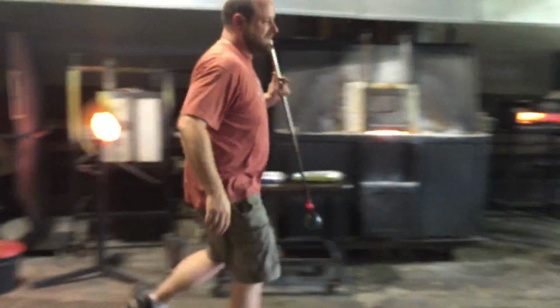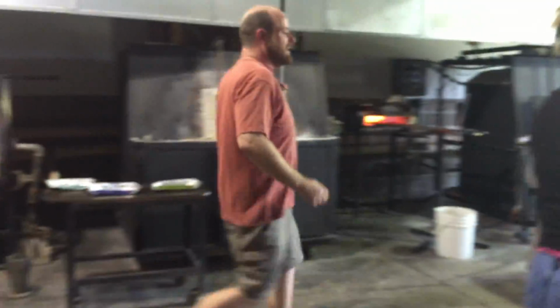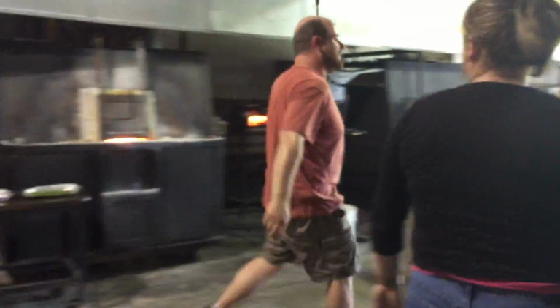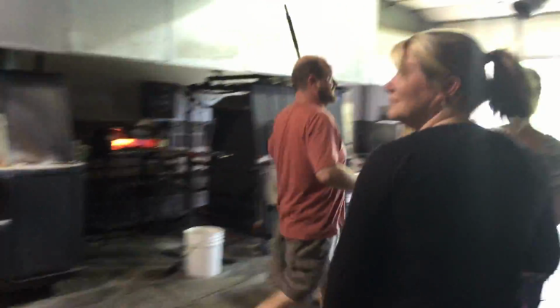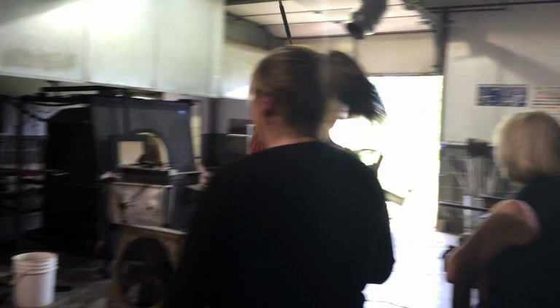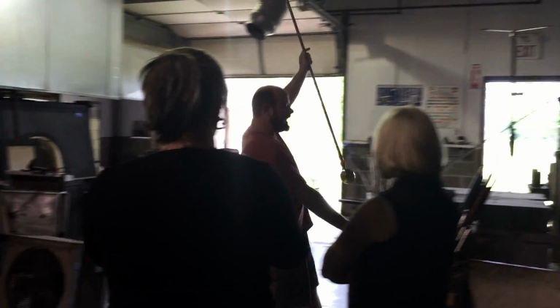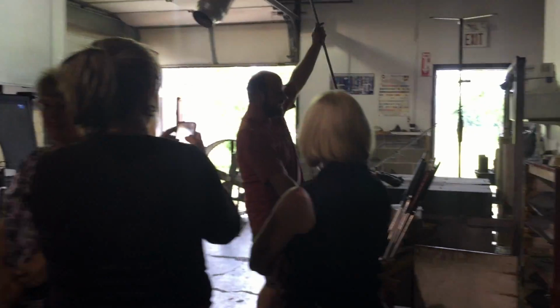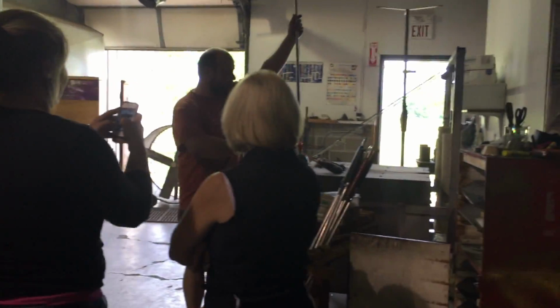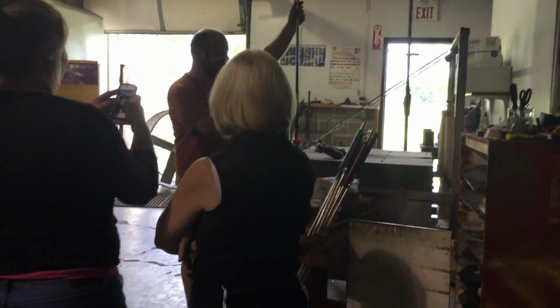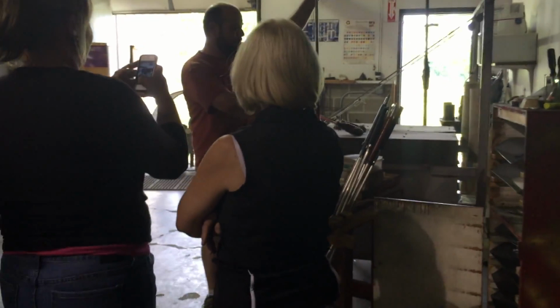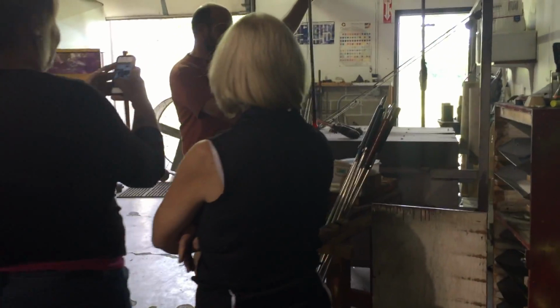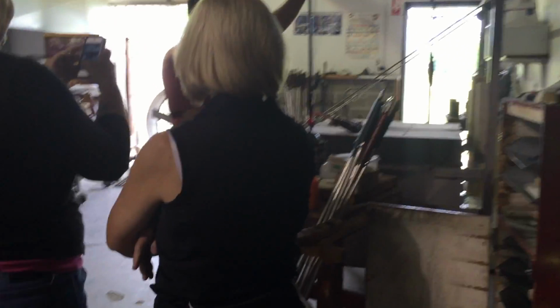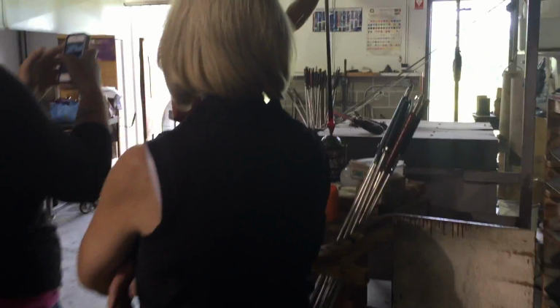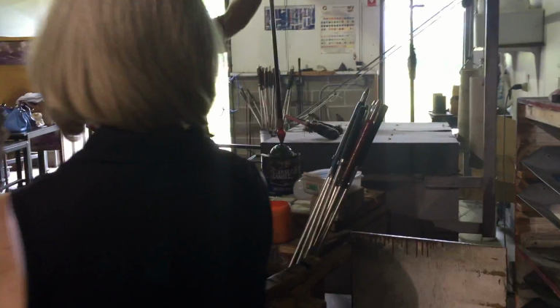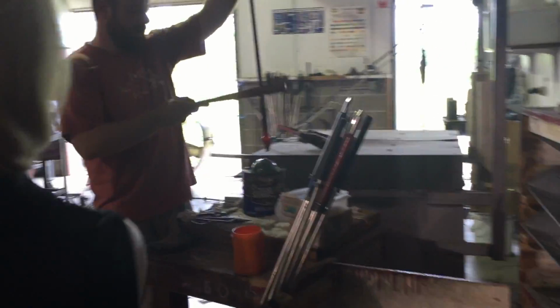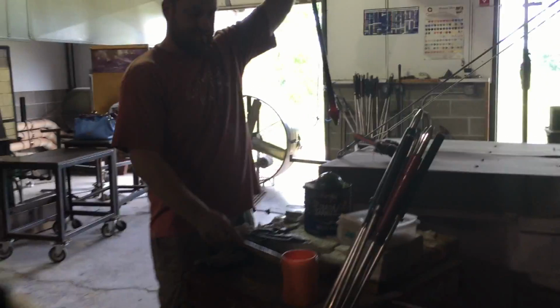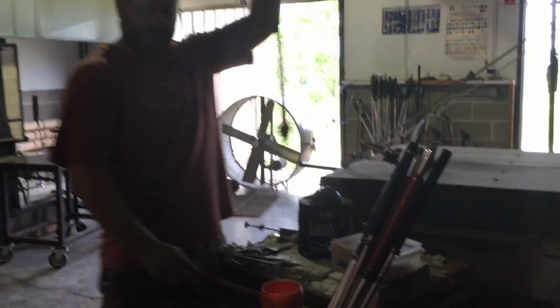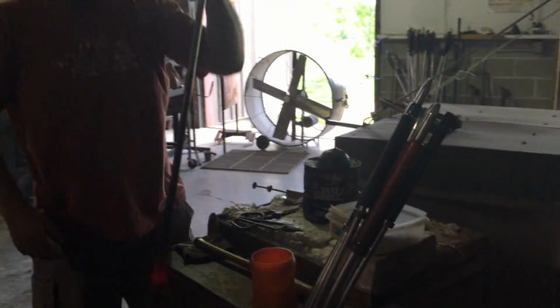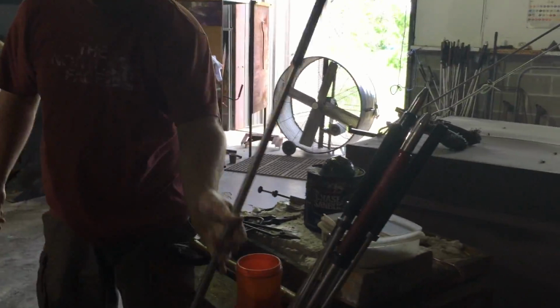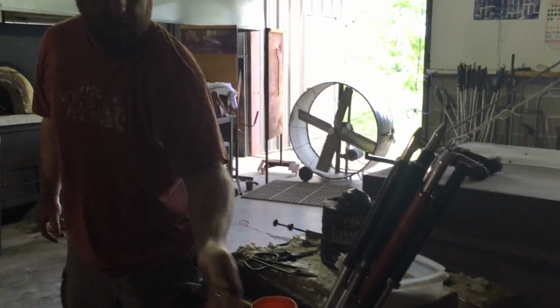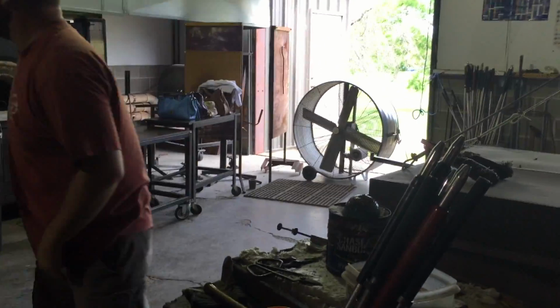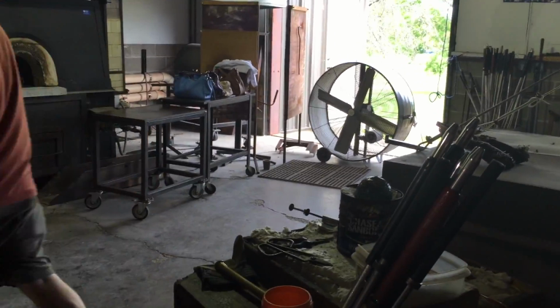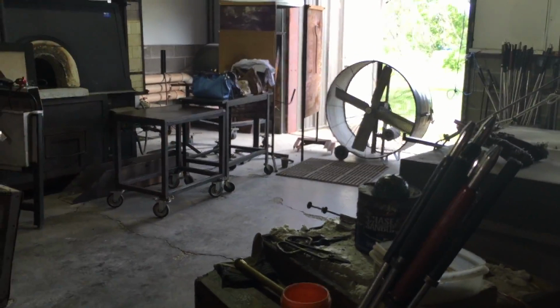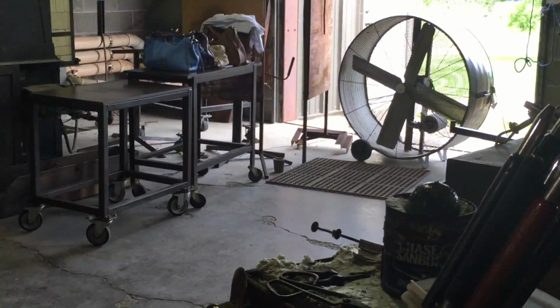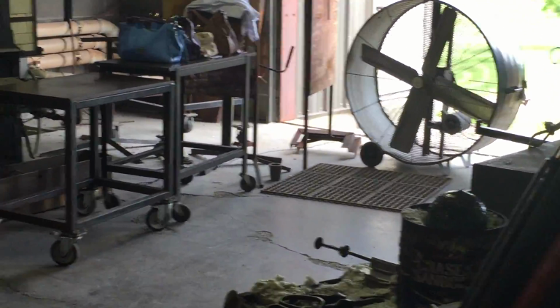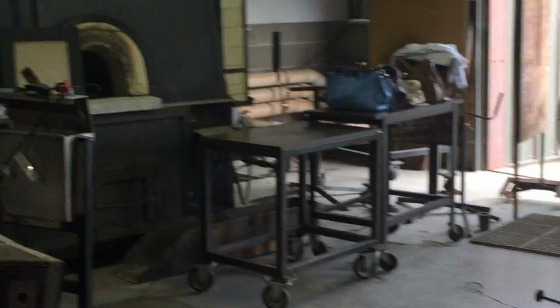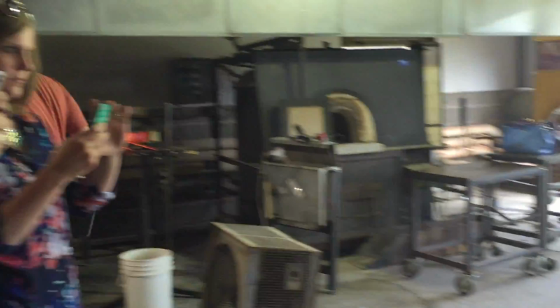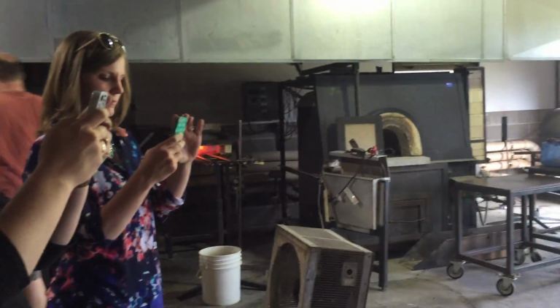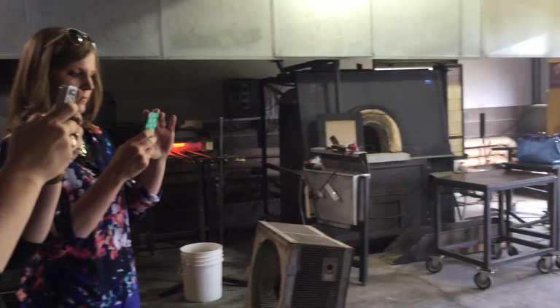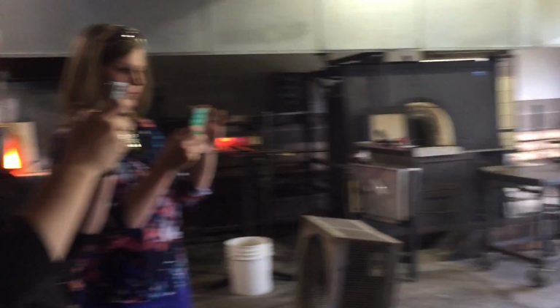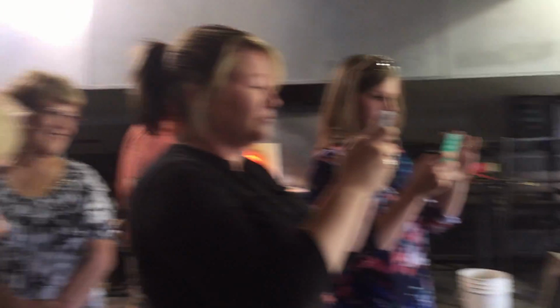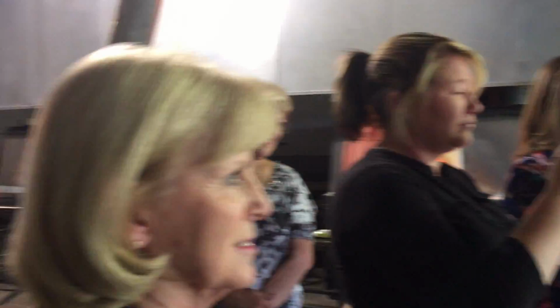Well, certain colors get a lot of what we call softer, and they like to move around a lot more. These are two of the softest colors they are. Really hot.